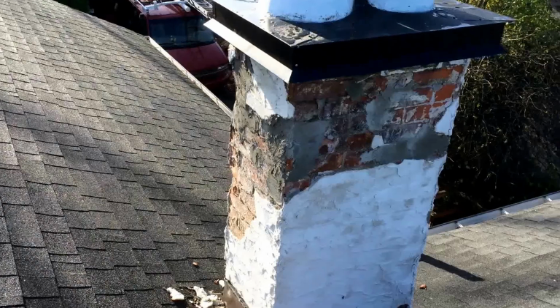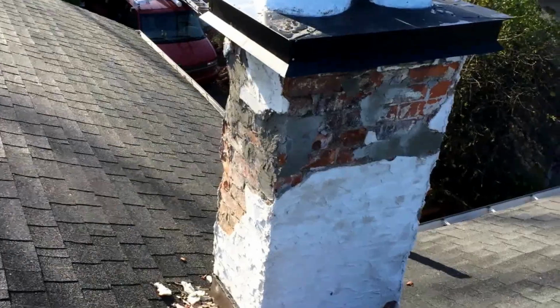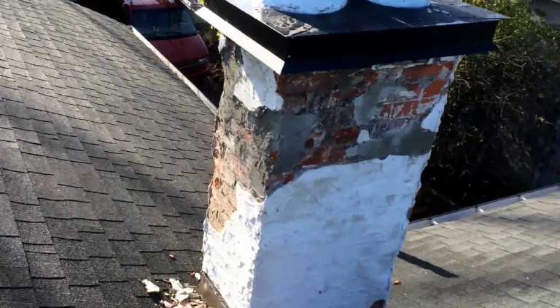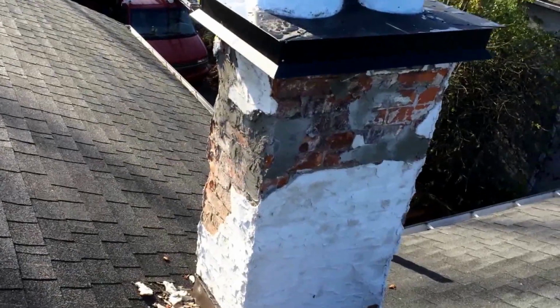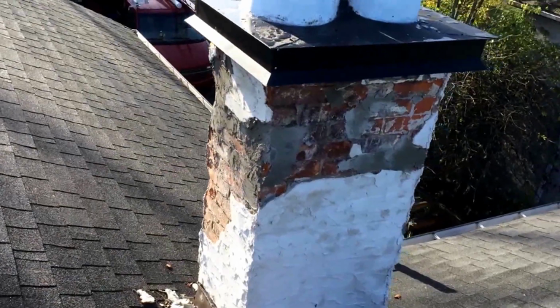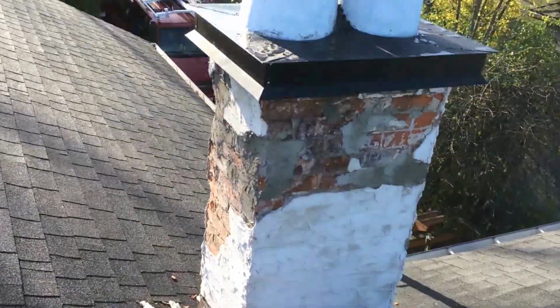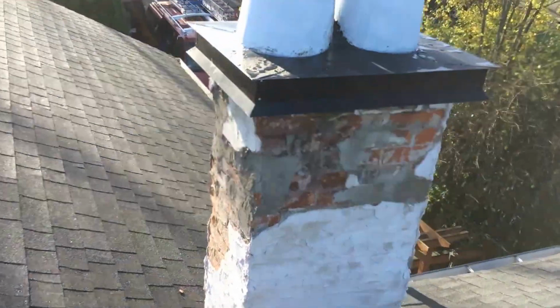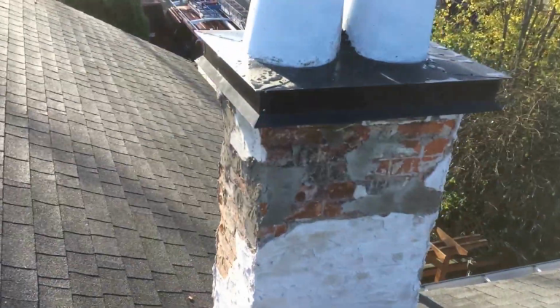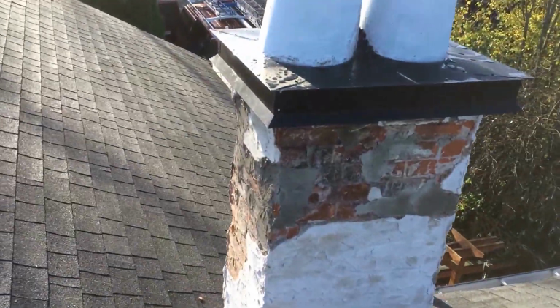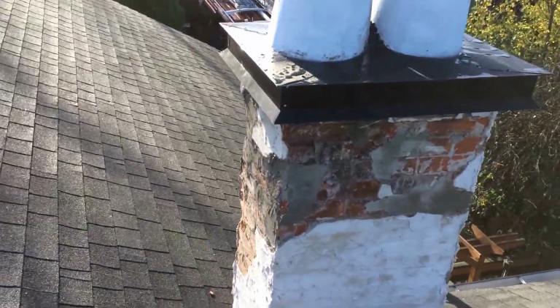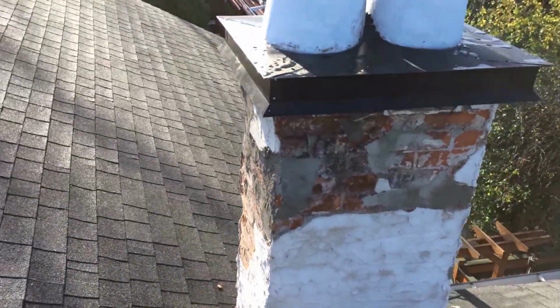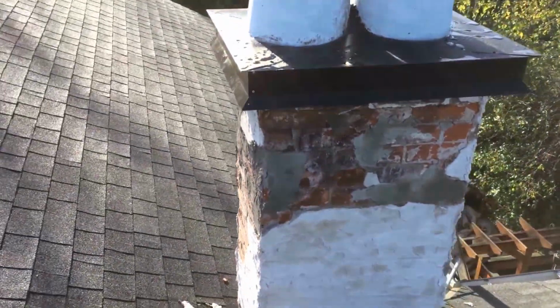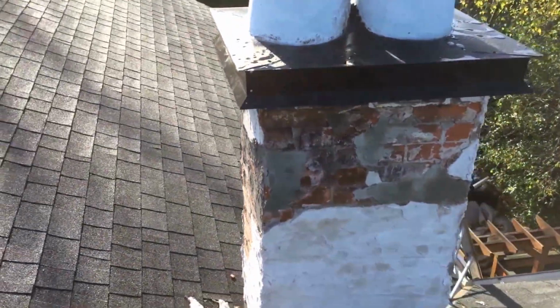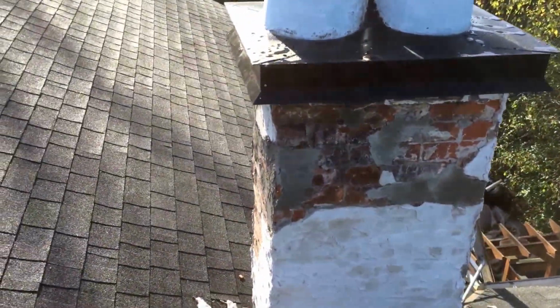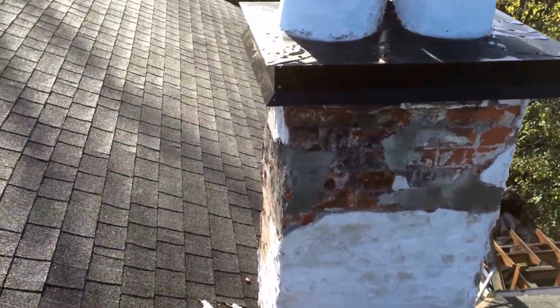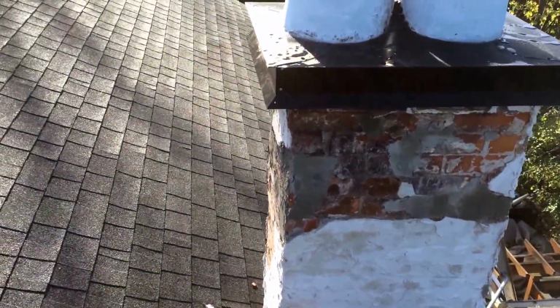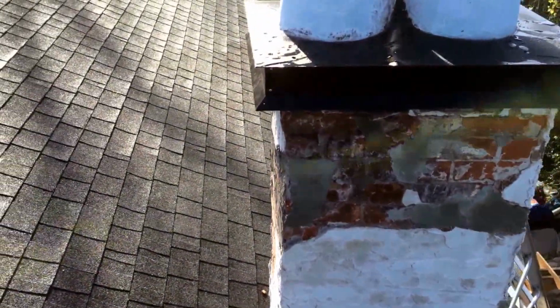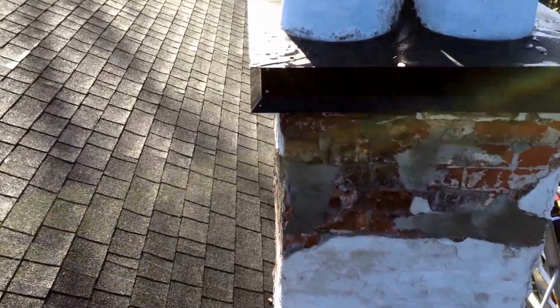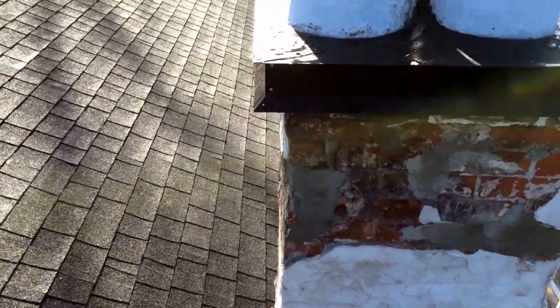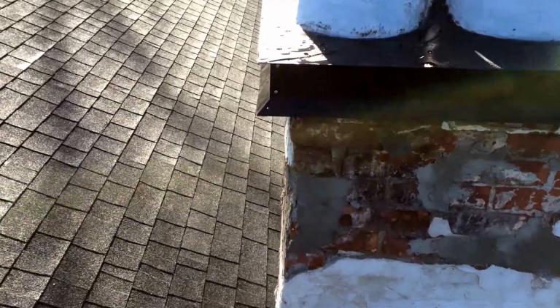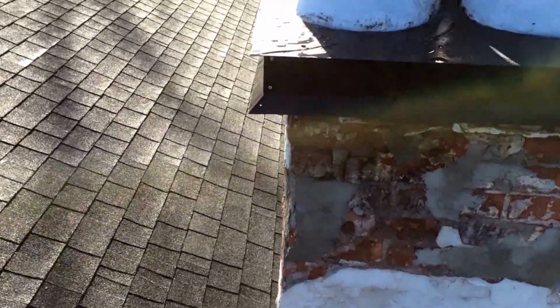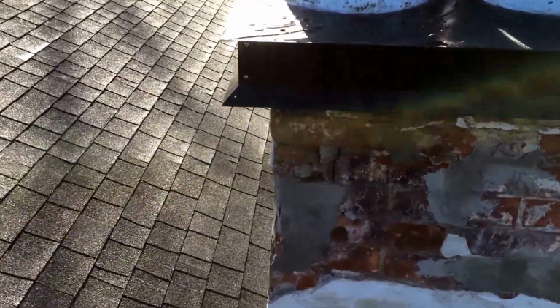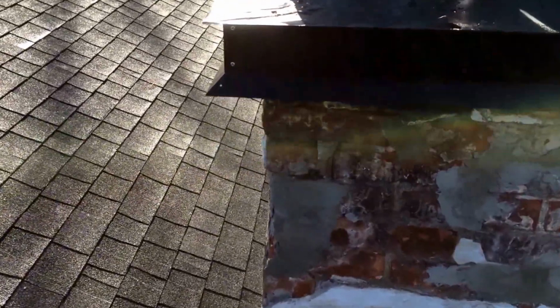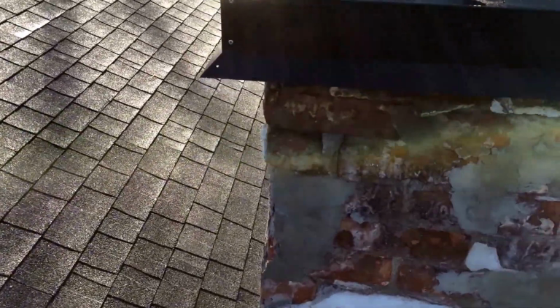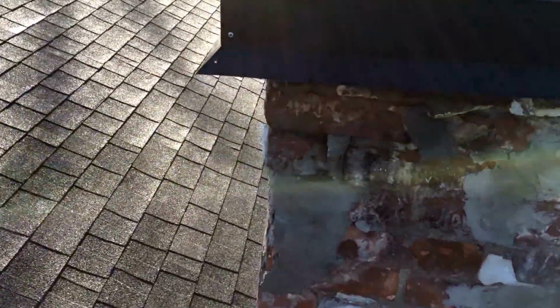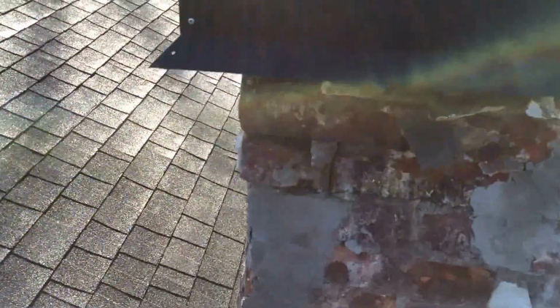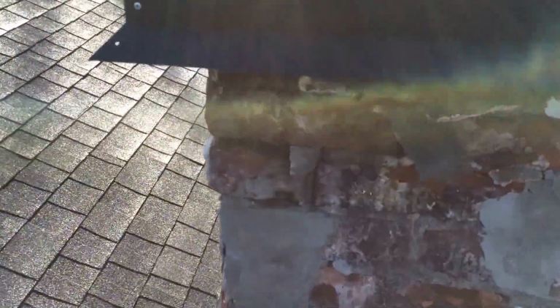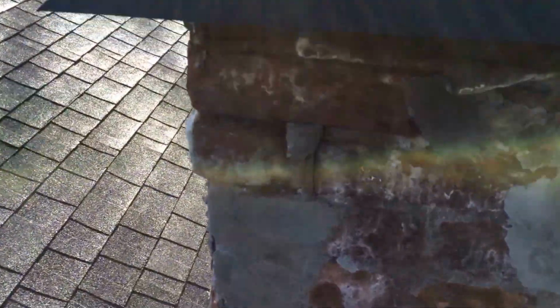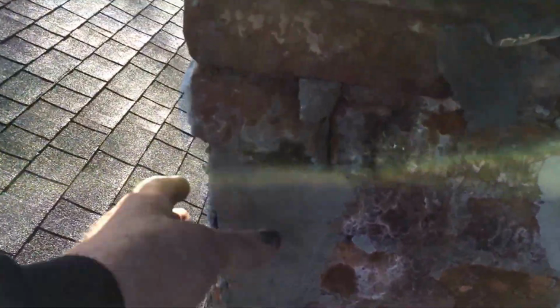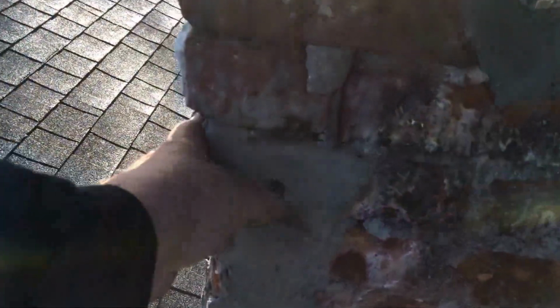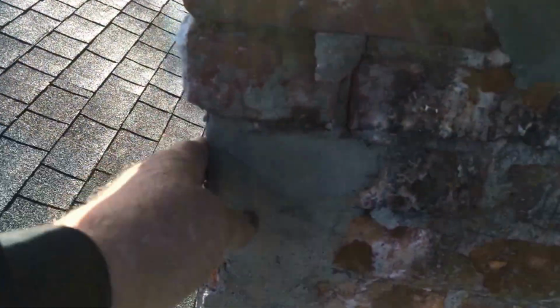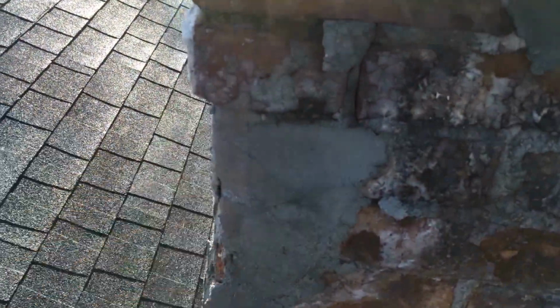Another spalled brick chimney. We fixed up the major spalls here, and we're going to stucco this up now.